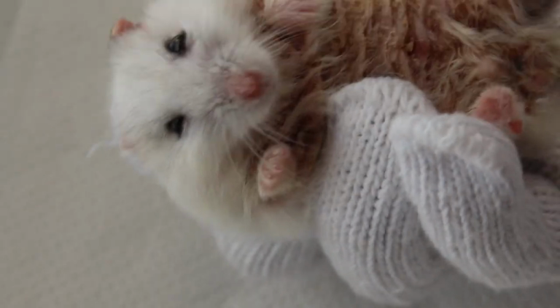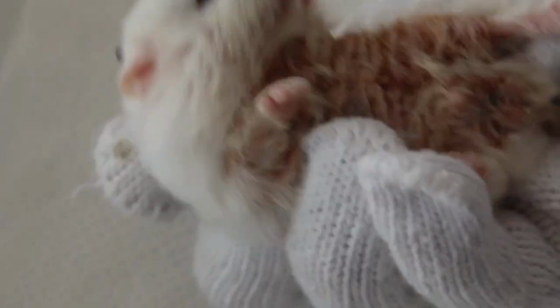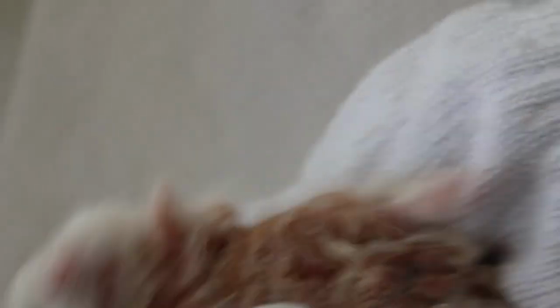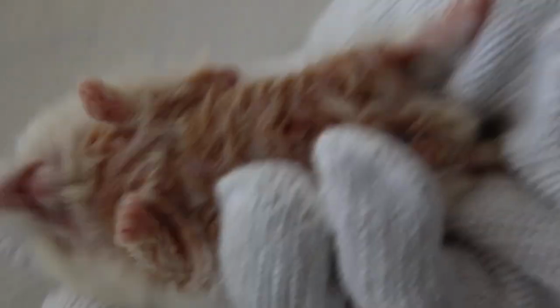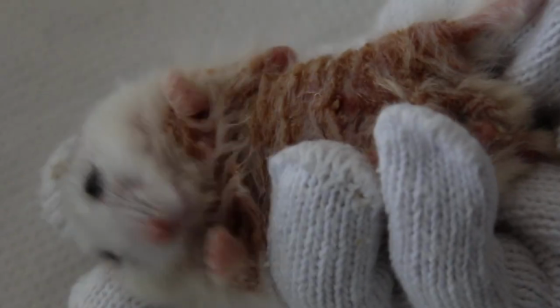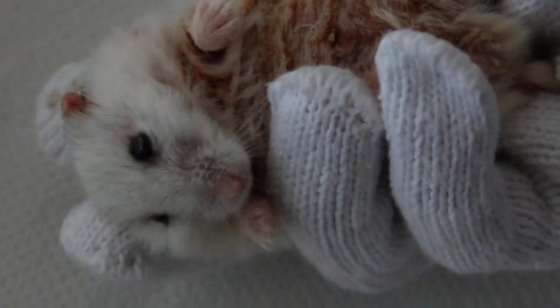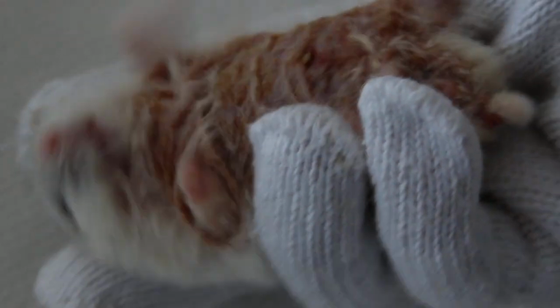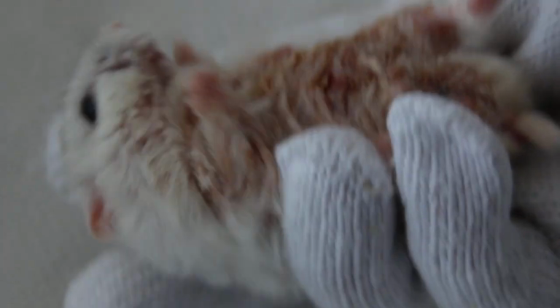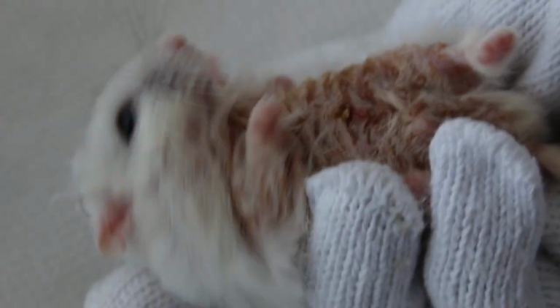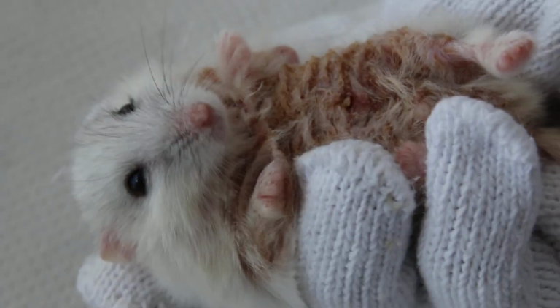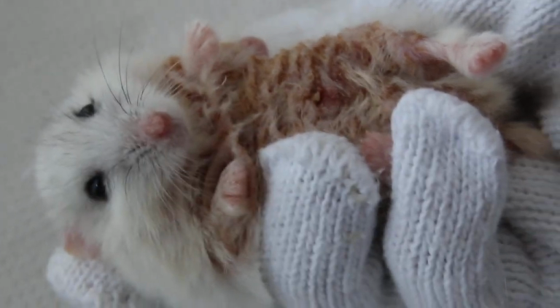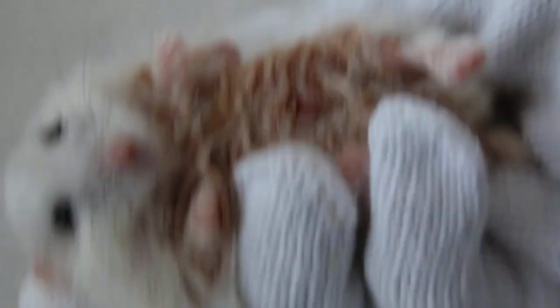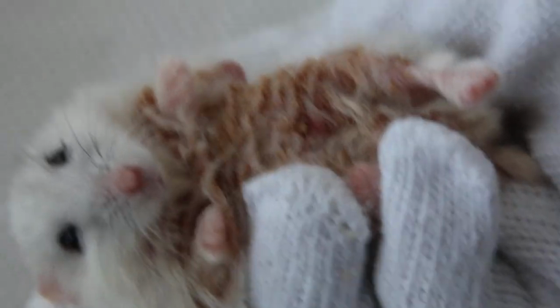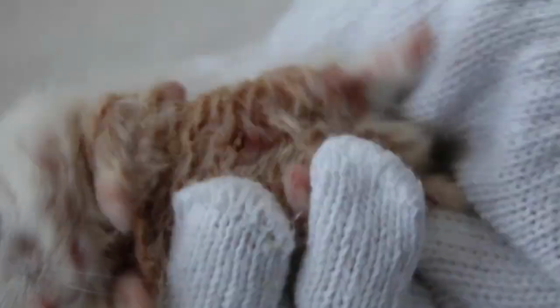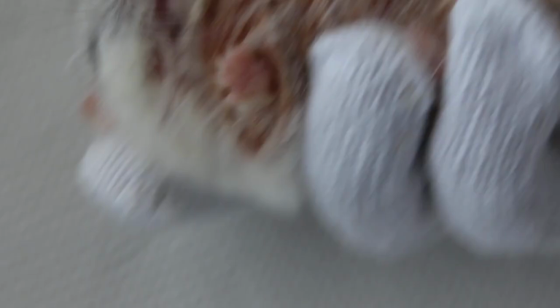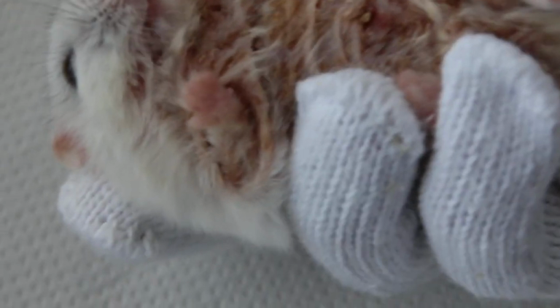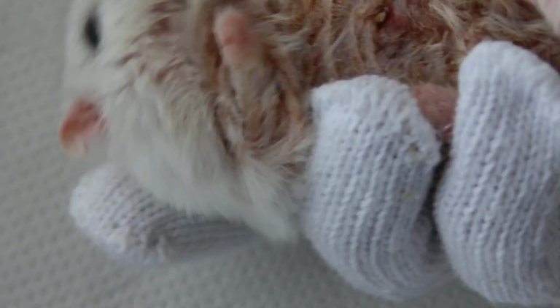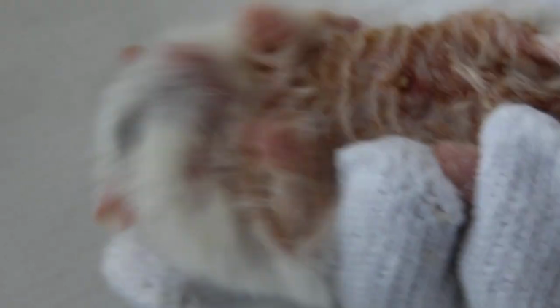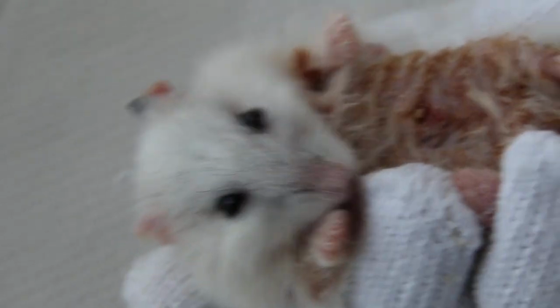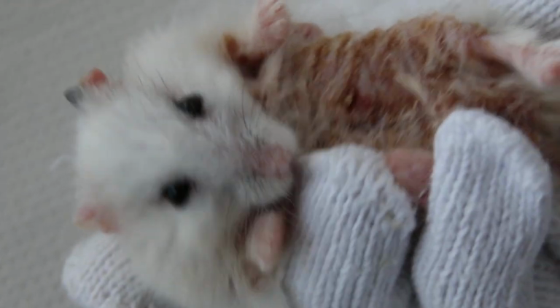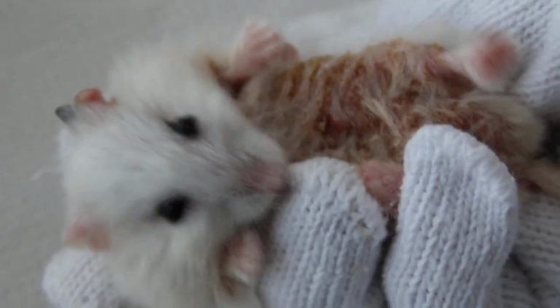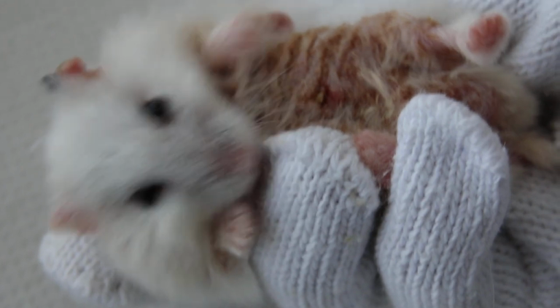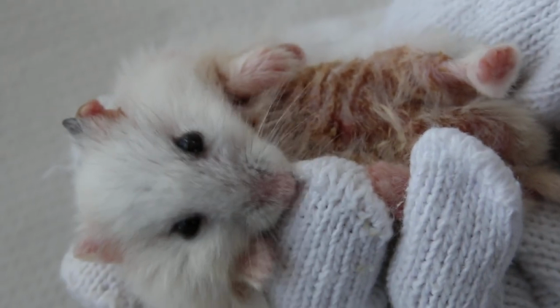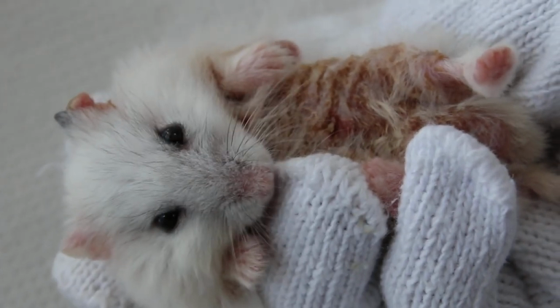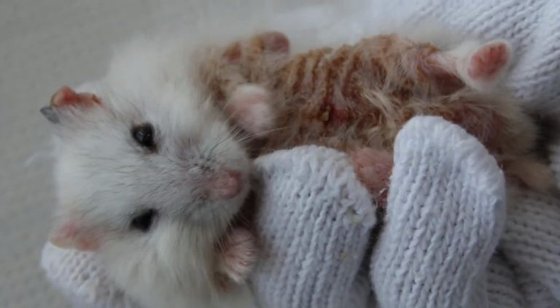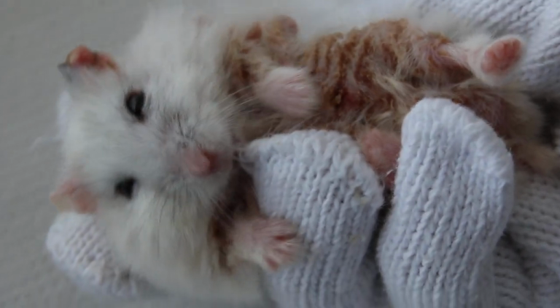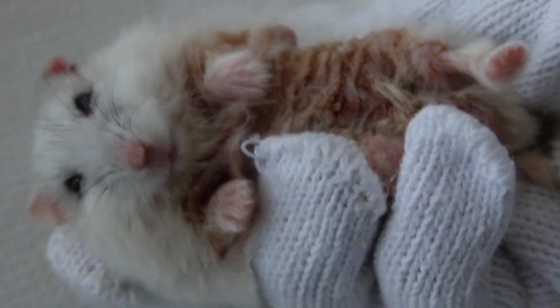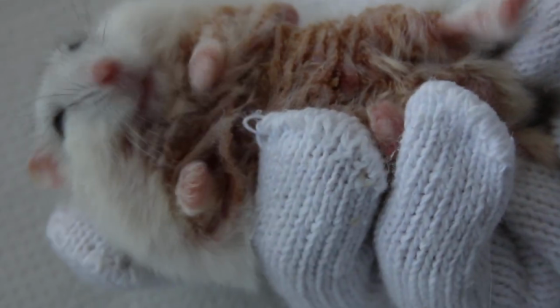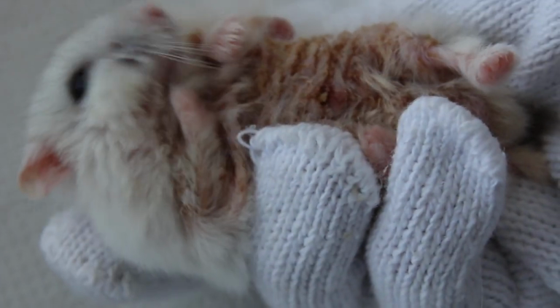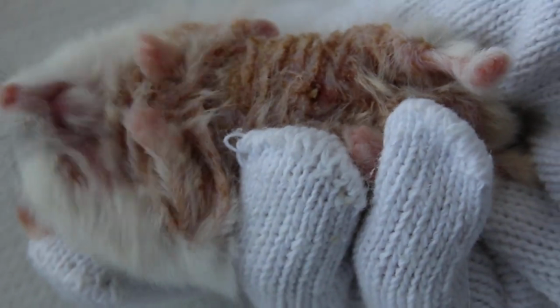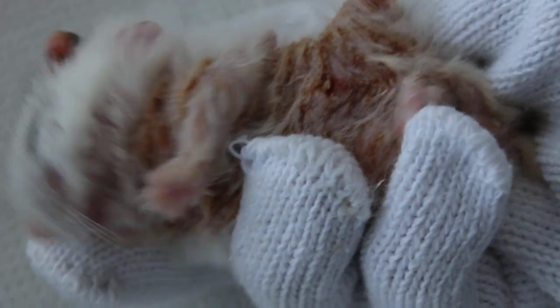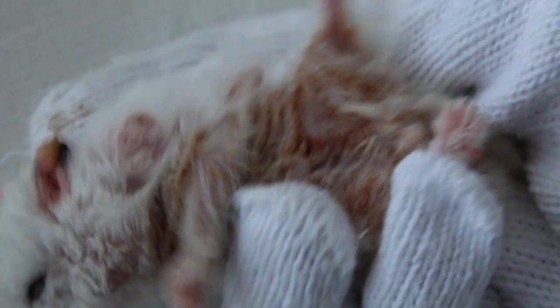Today is 19 December 2017. This hamster came in with very bad cellulitis, we call it, of the lower body, arising from a long-standing infection and dampness.